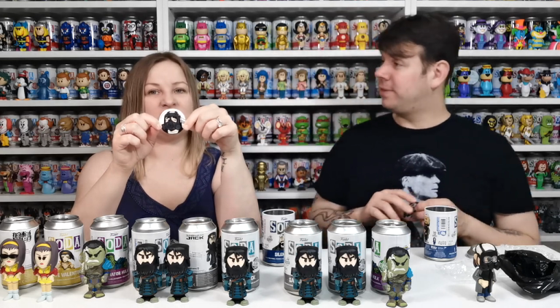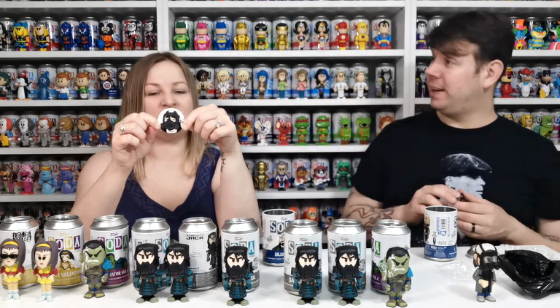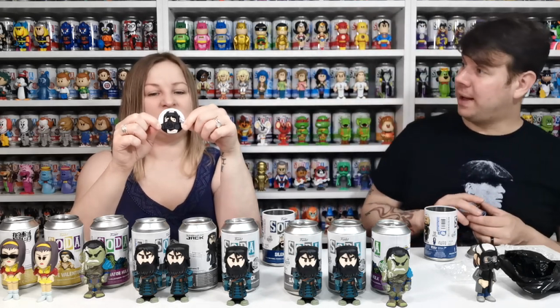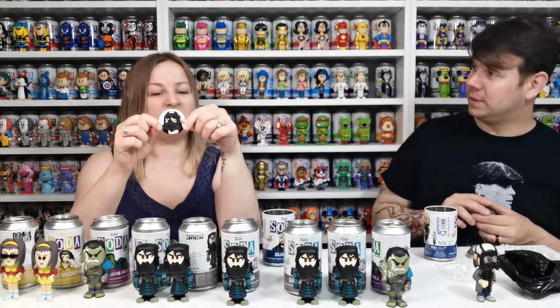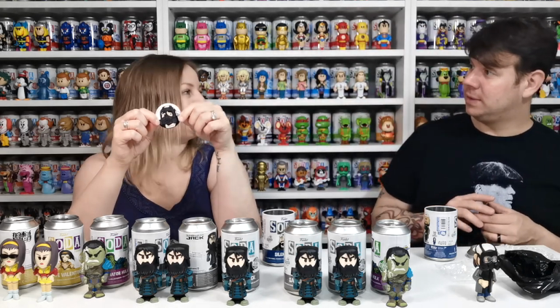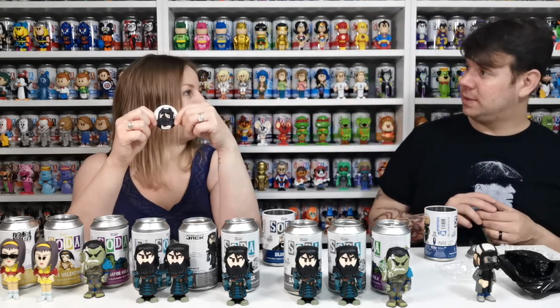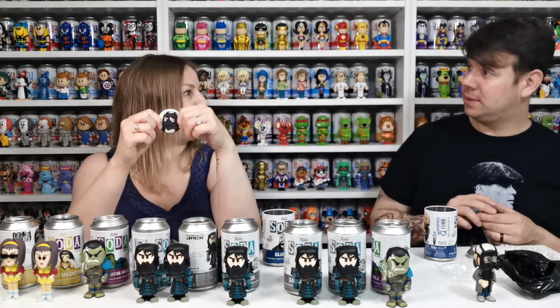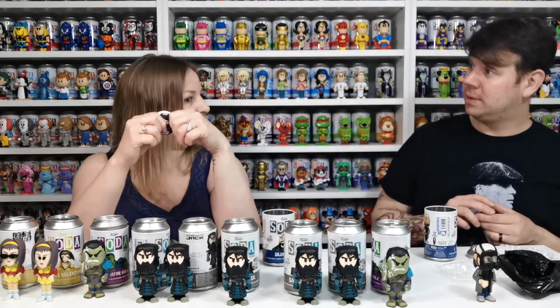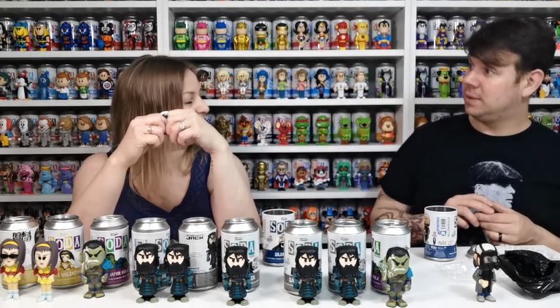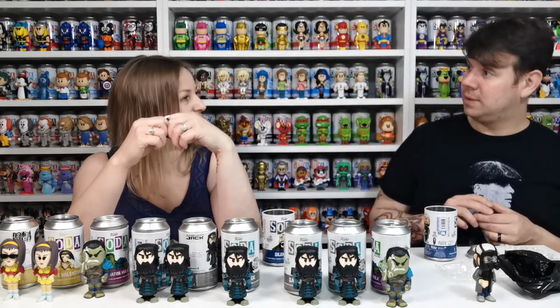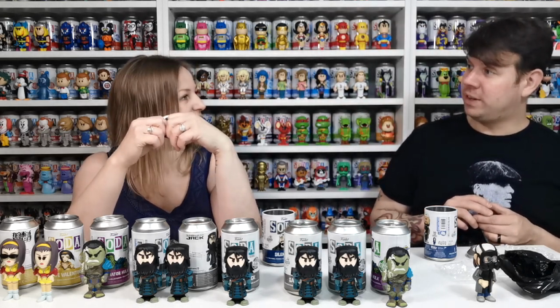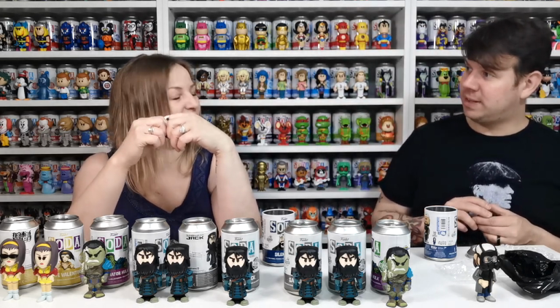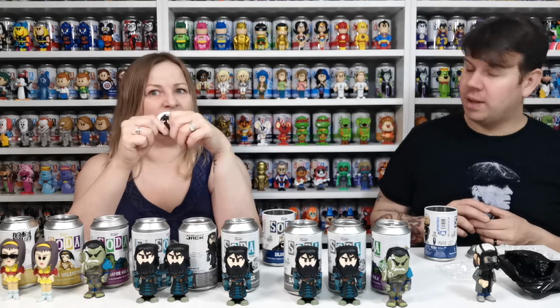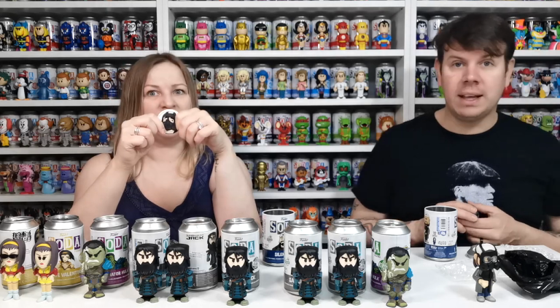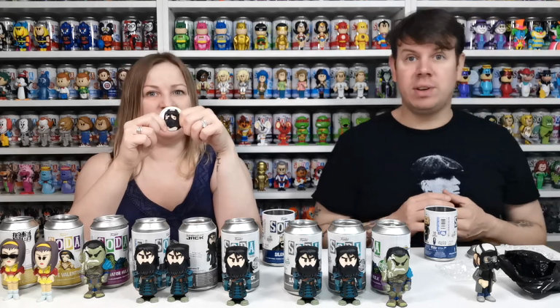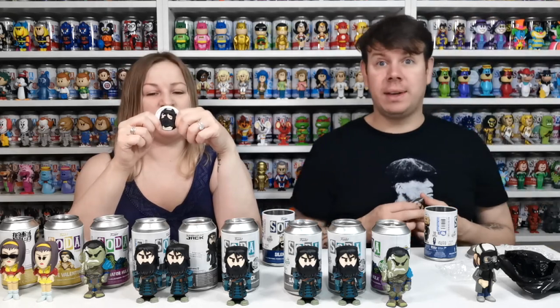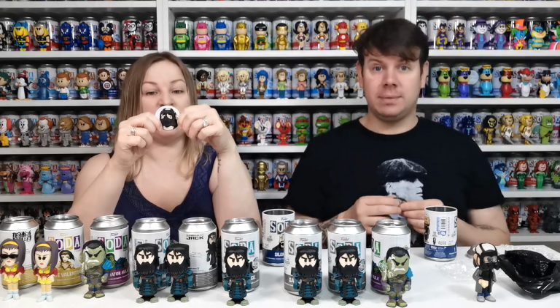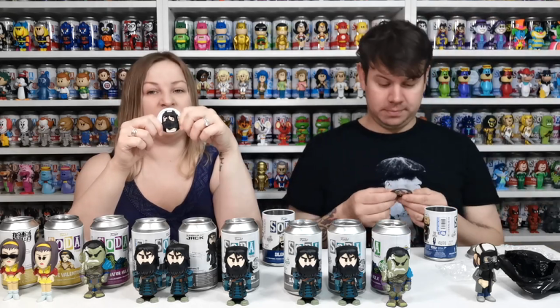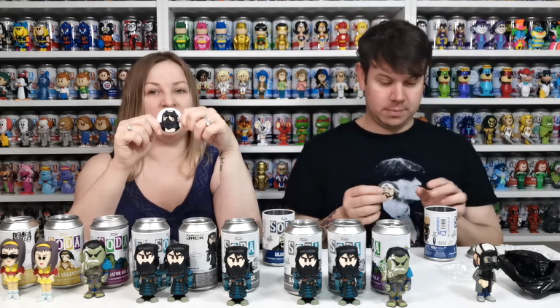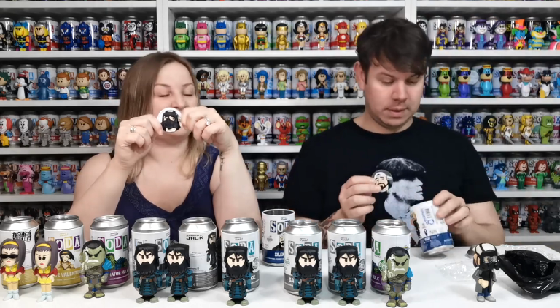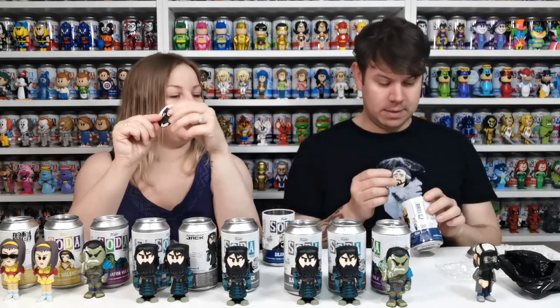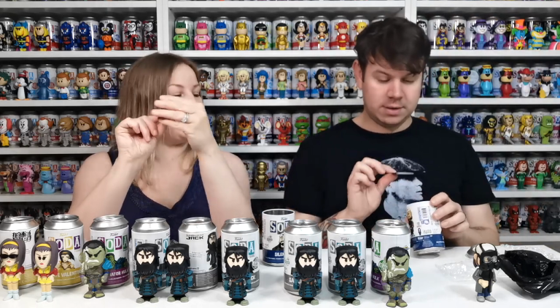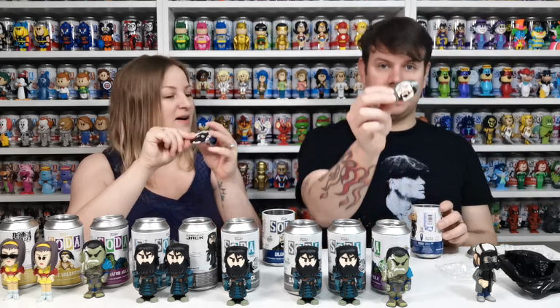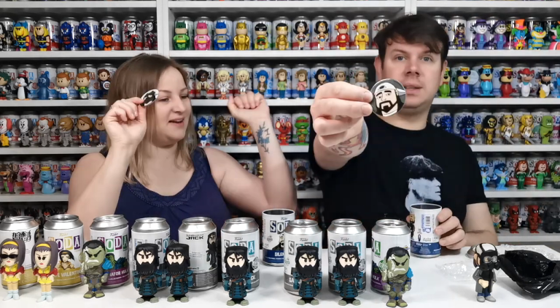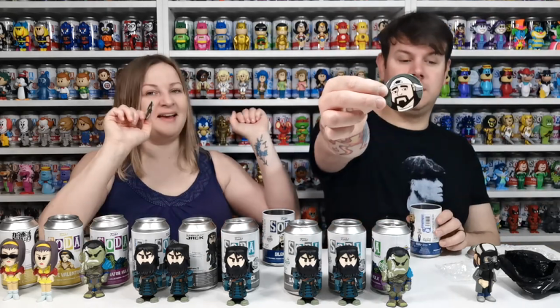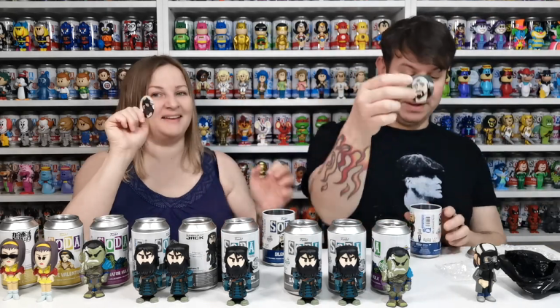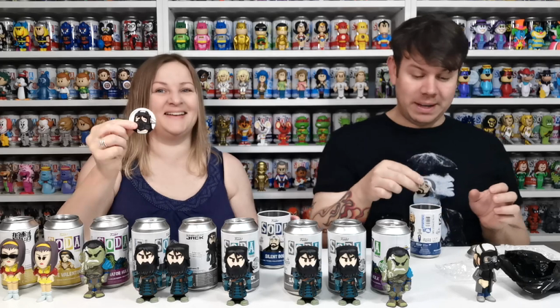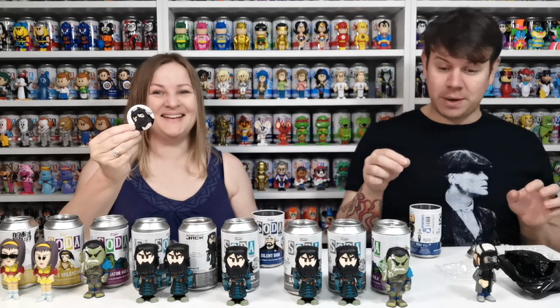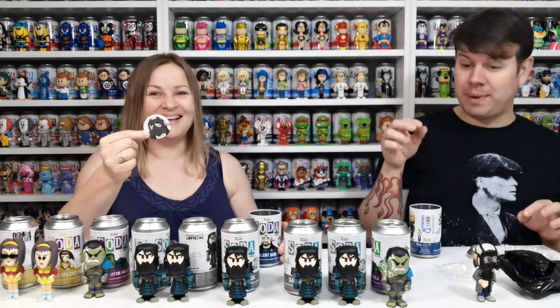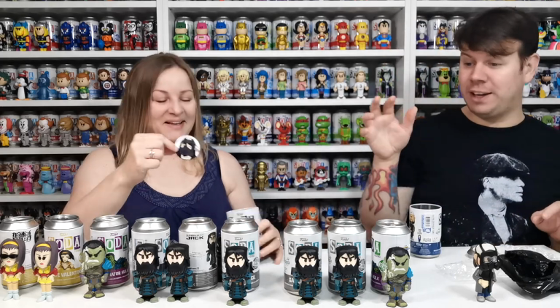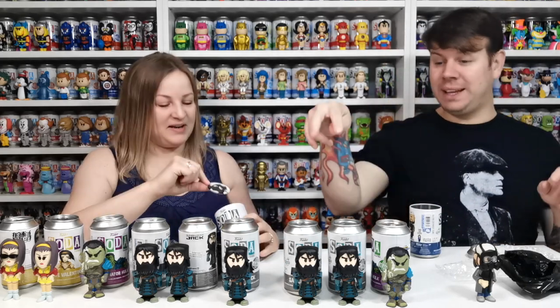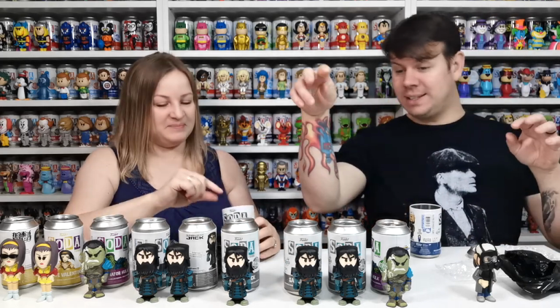Really low count — one in 775, yeah that's really low. That's very very low and we have one! Yay! We got one — so we basically completed the set, brilliant!